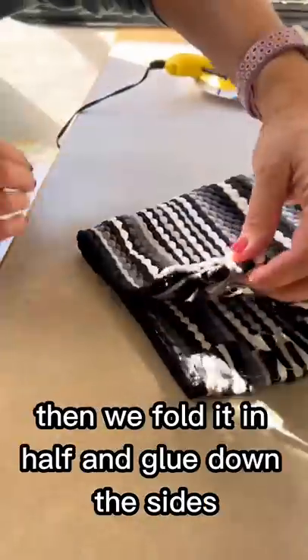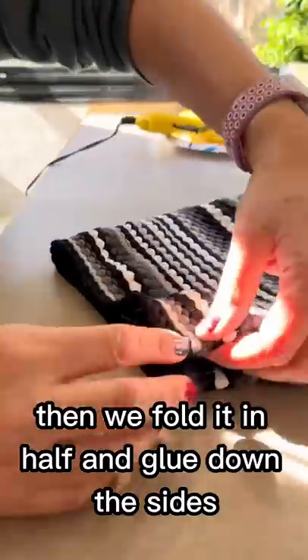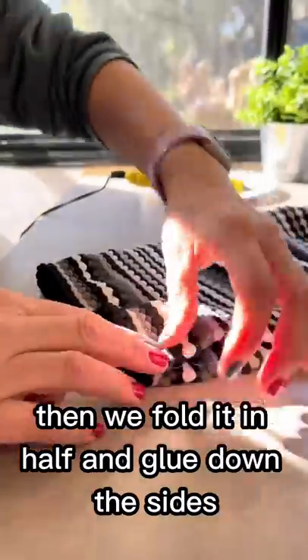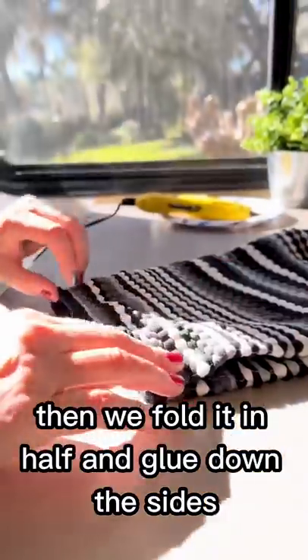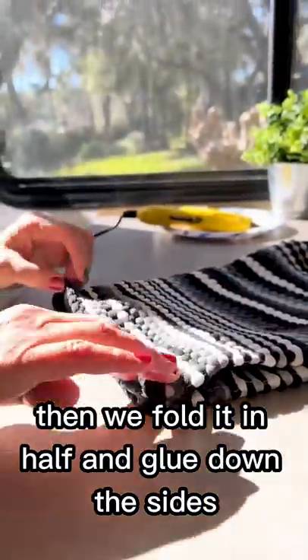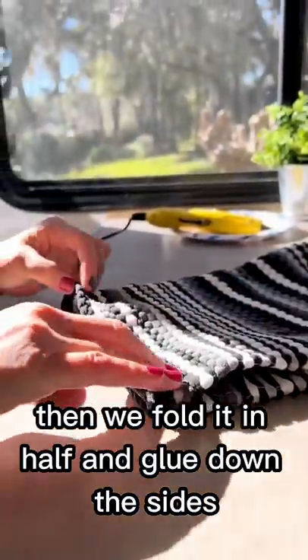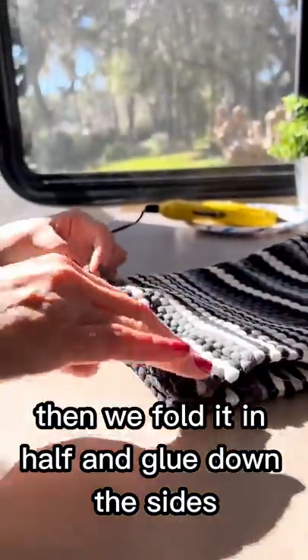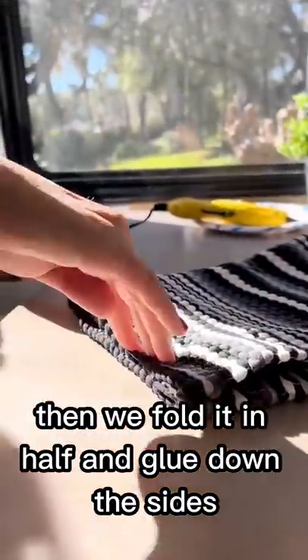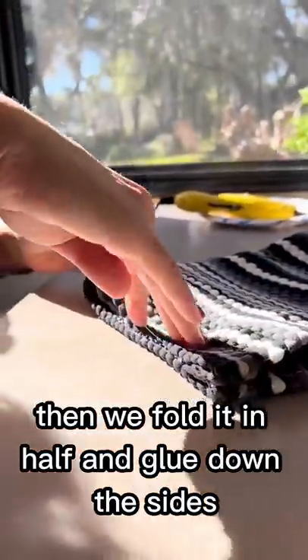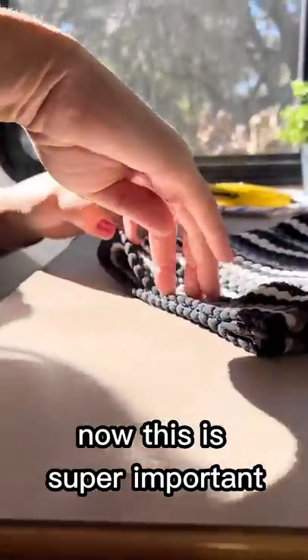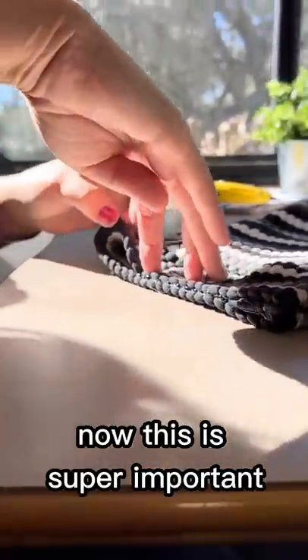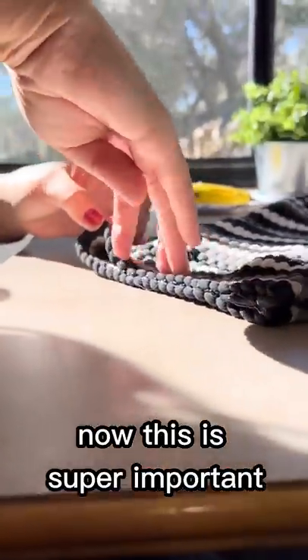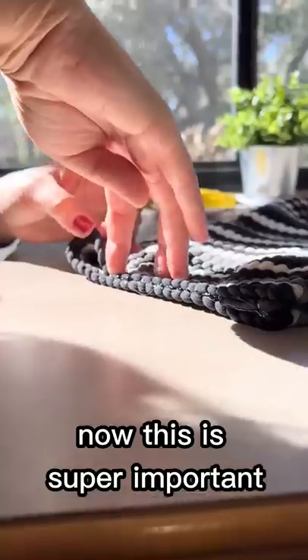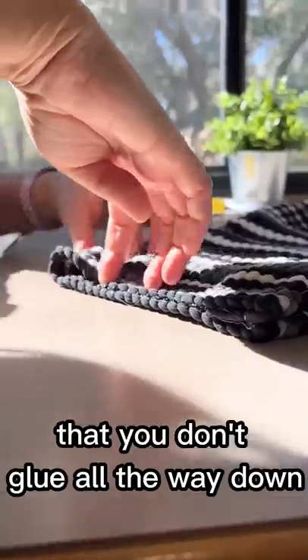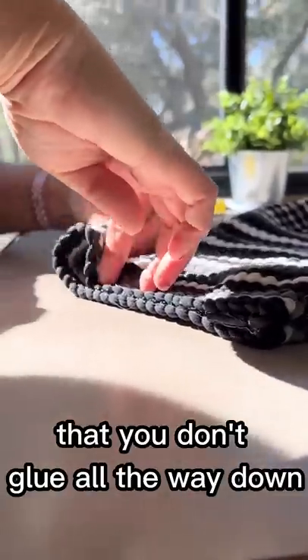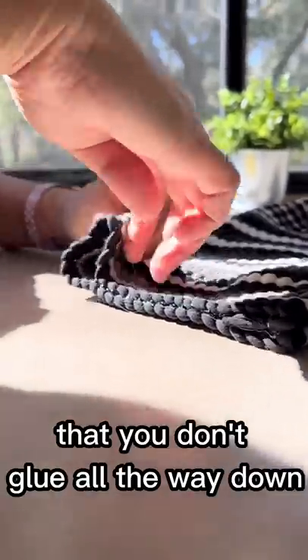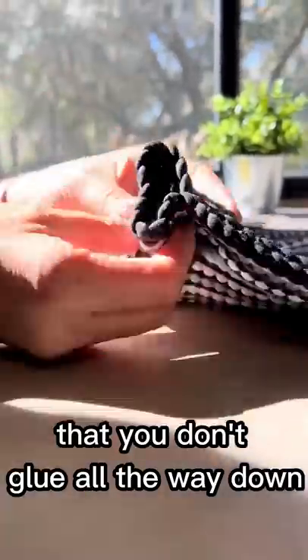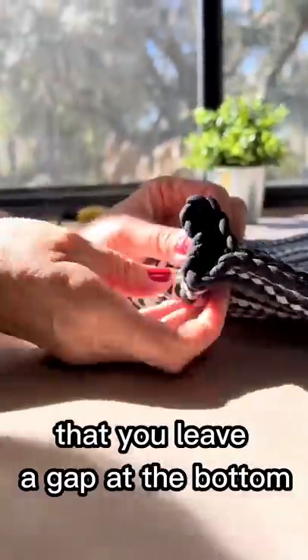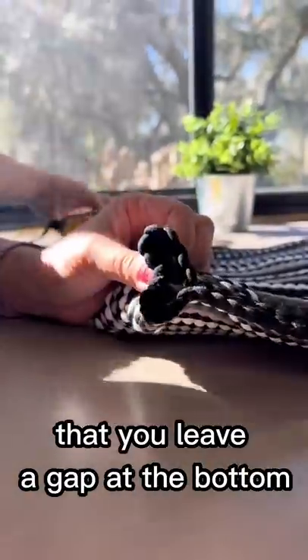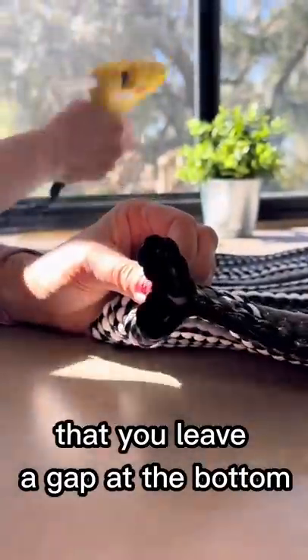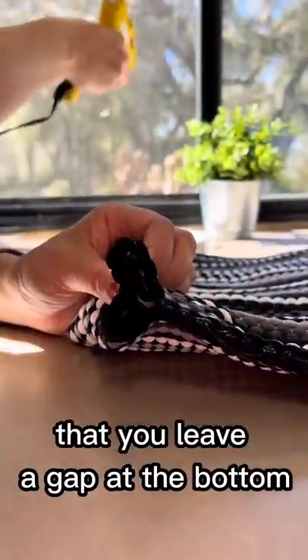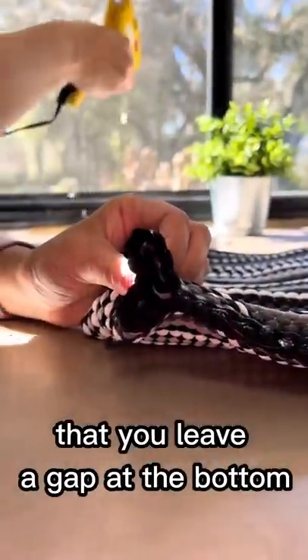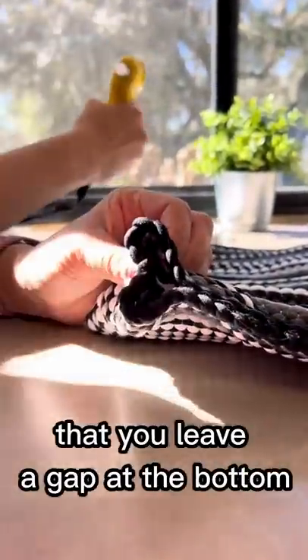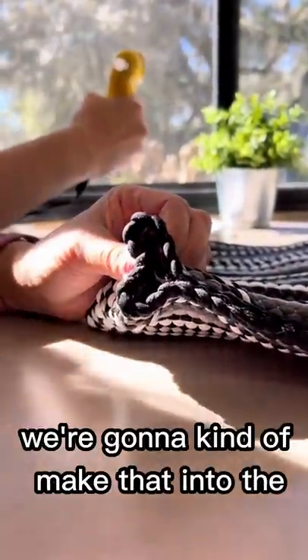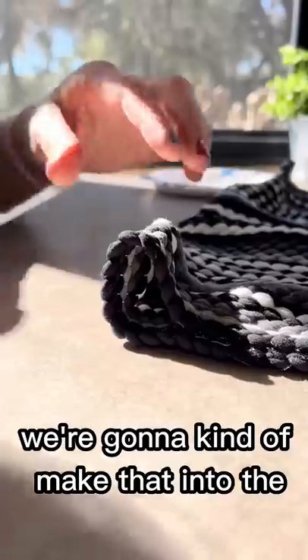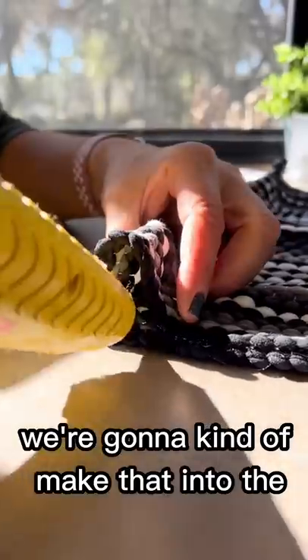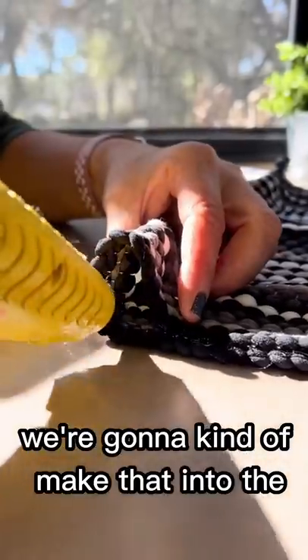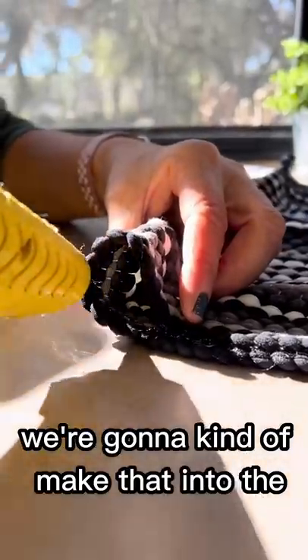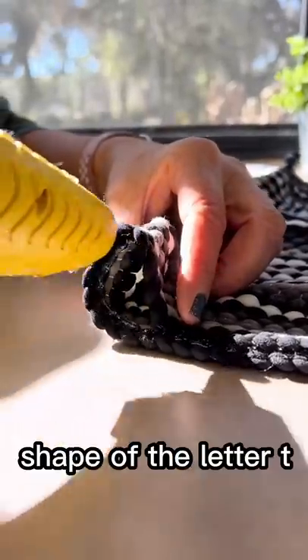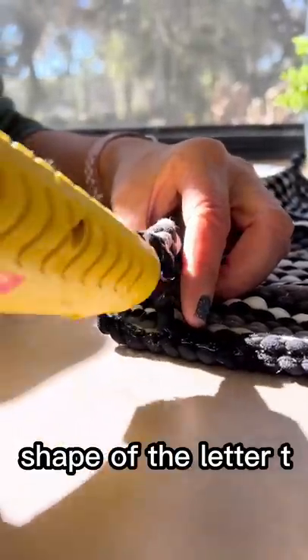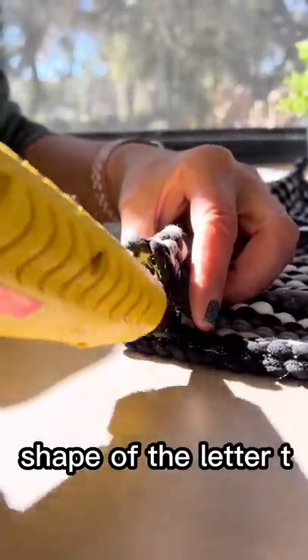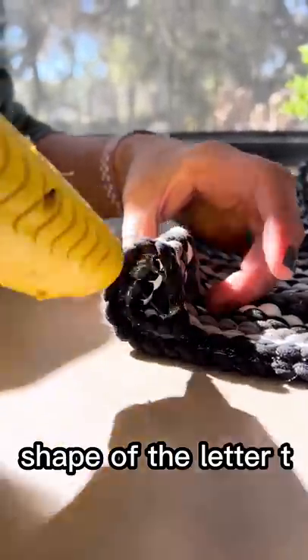Then we fold it in half and glue down the sides. Now this is super important — don't glue all the way down; leave a gap at the bottom. We're going to make that into the shape of the letter T.